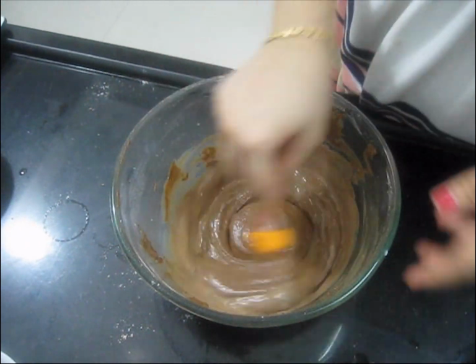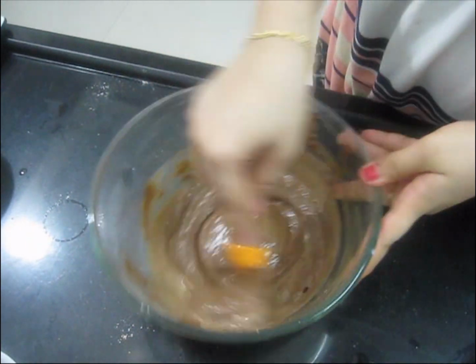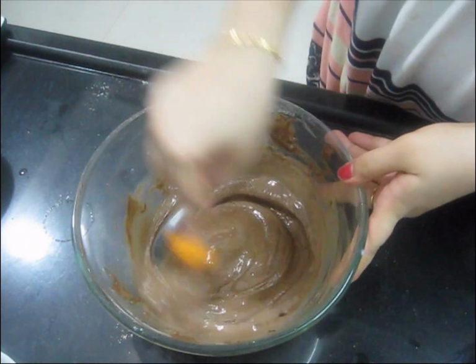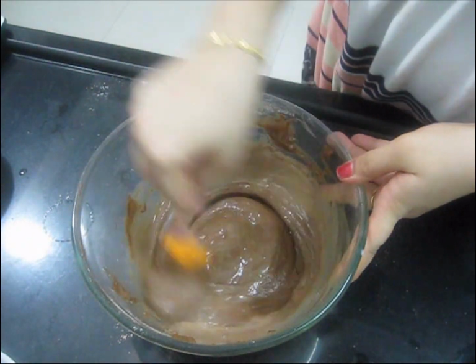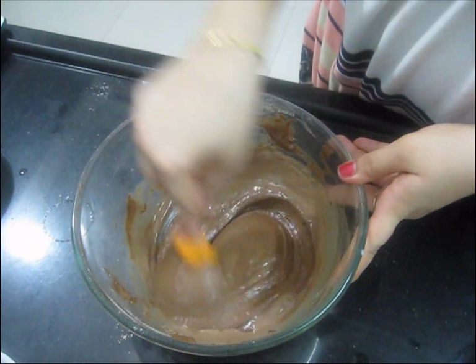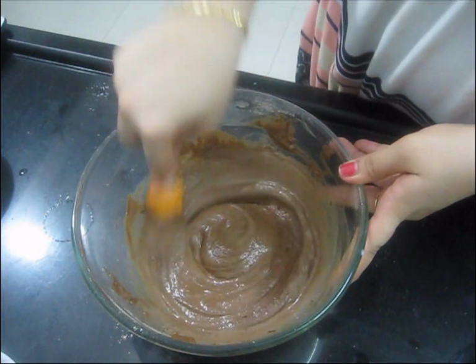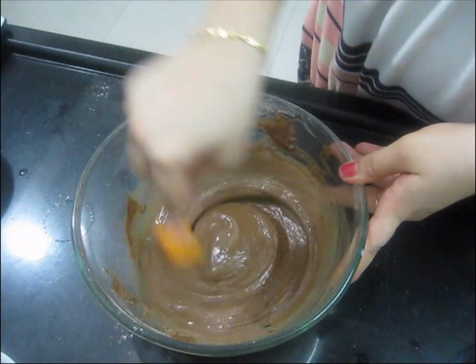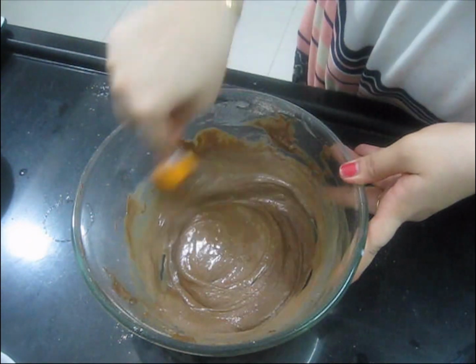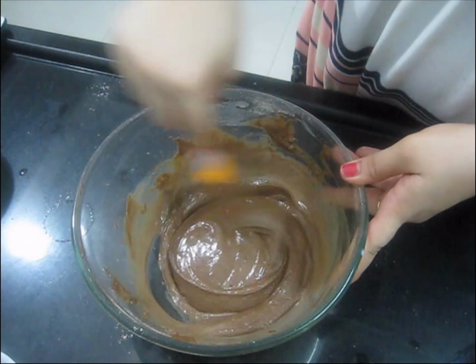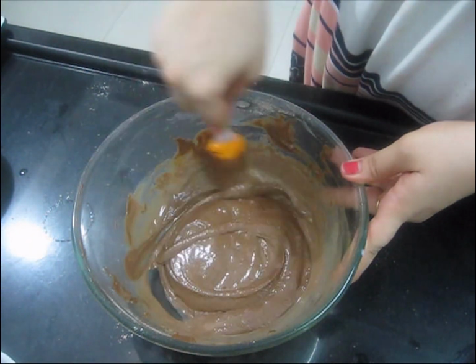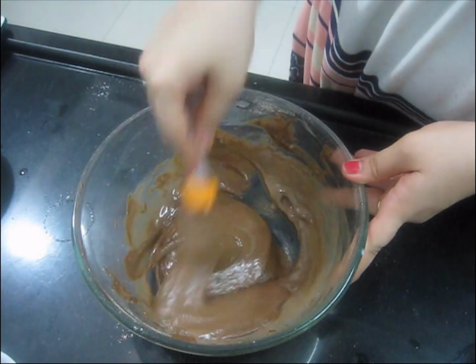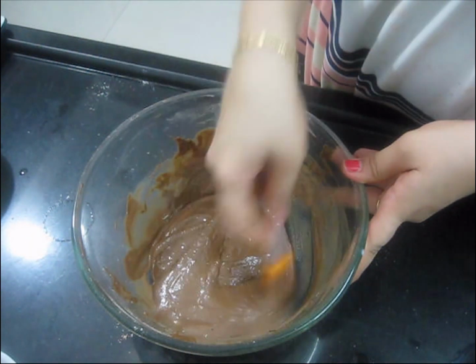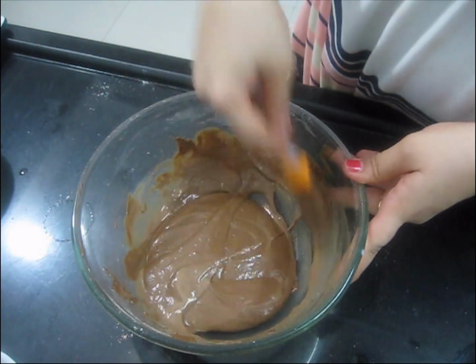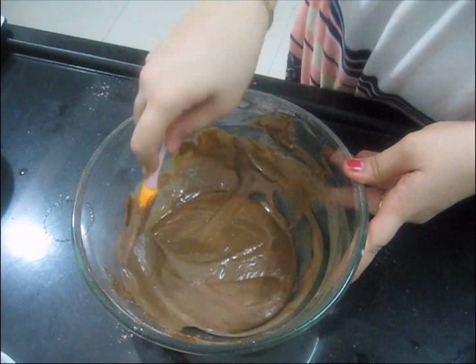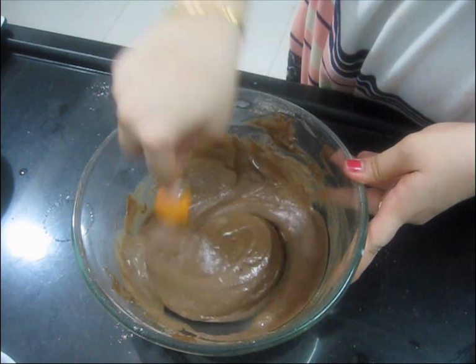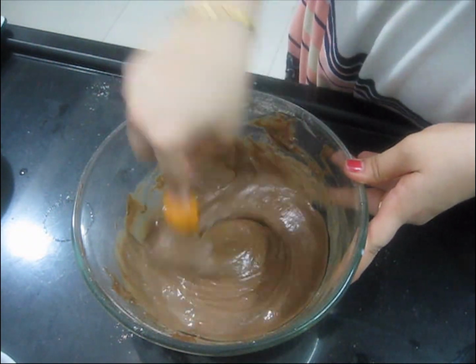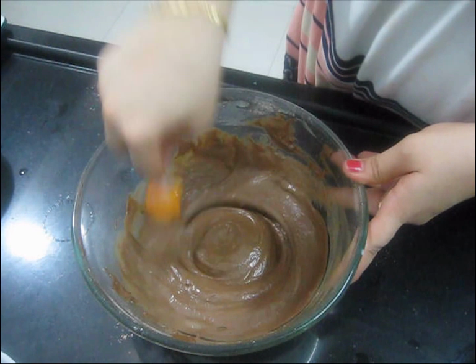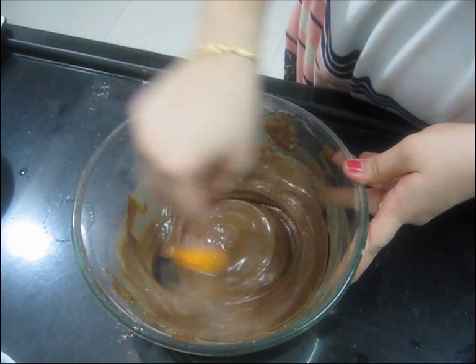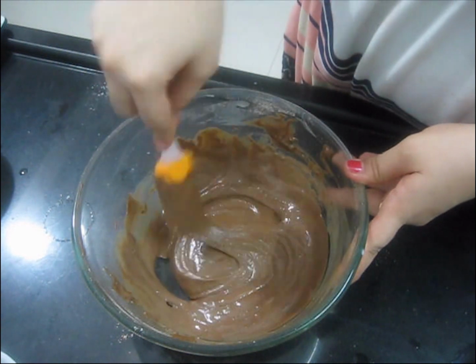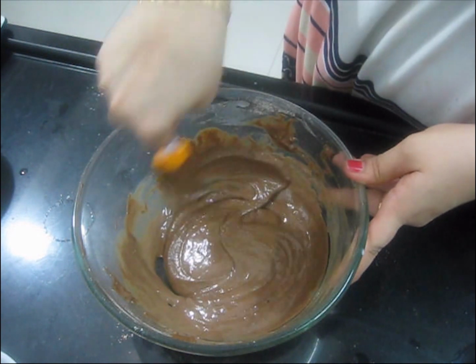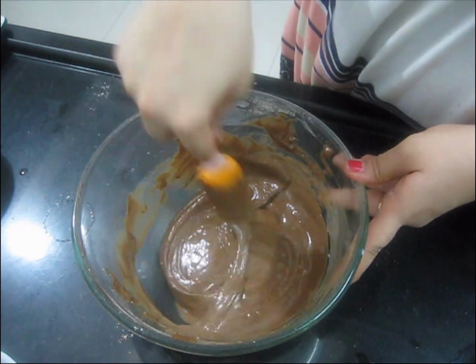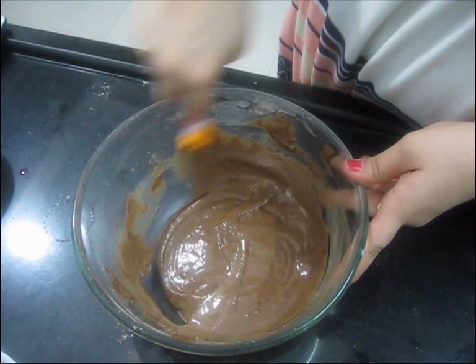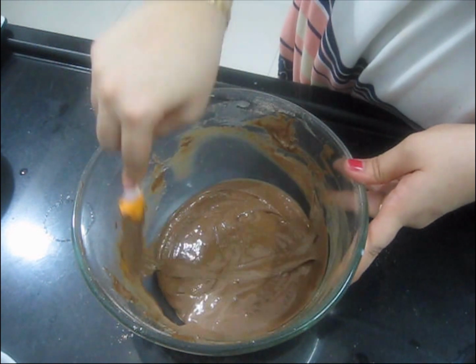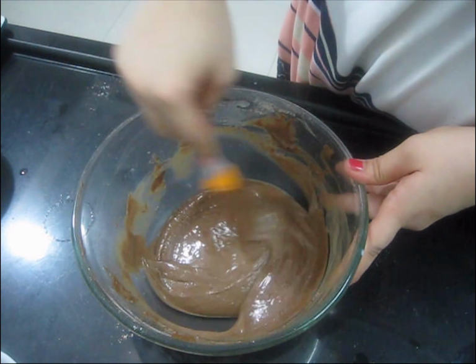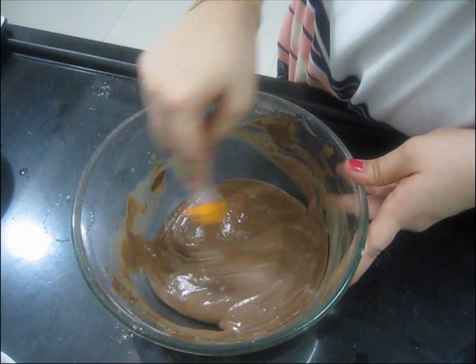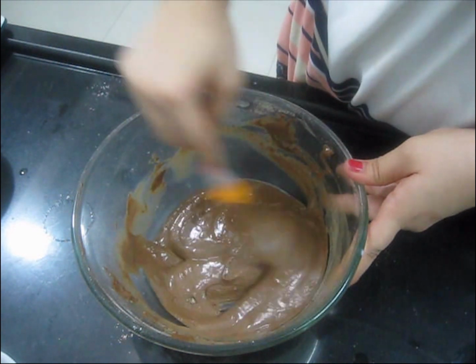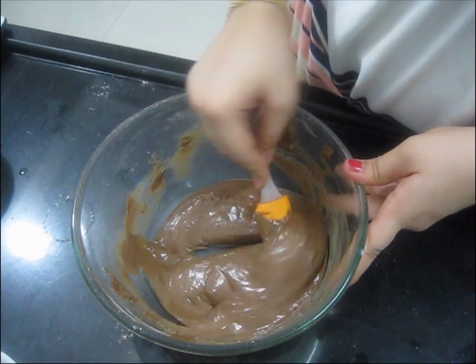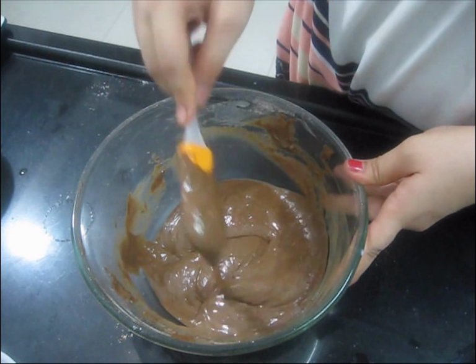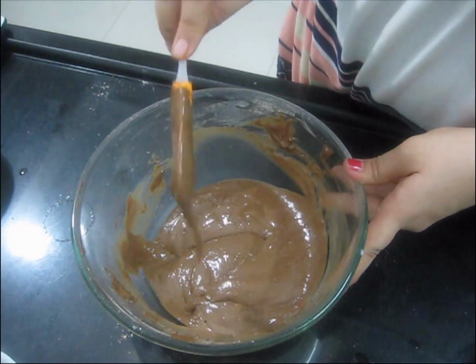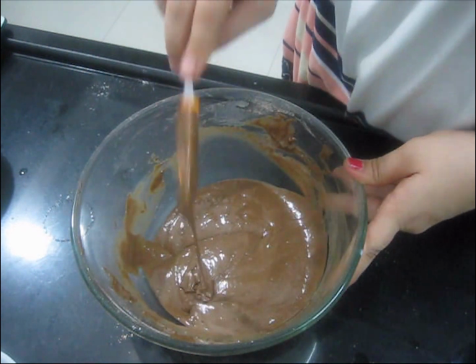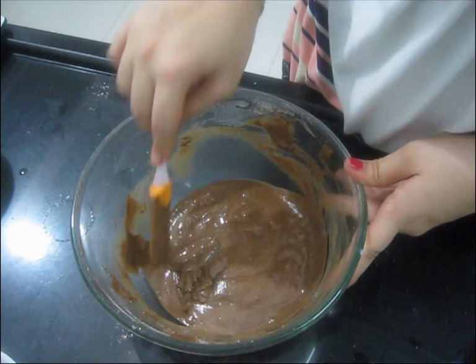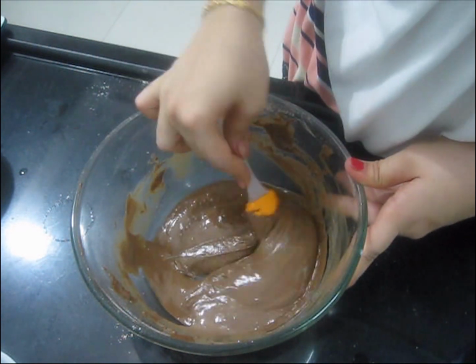We need this type of consistency for our cake batter. You can see this consistency.